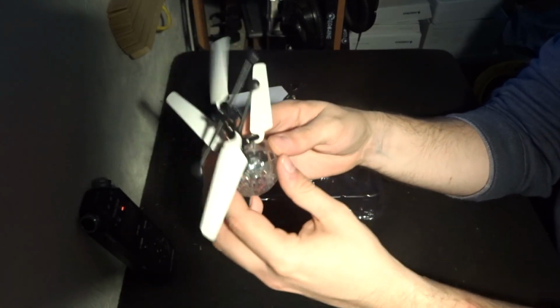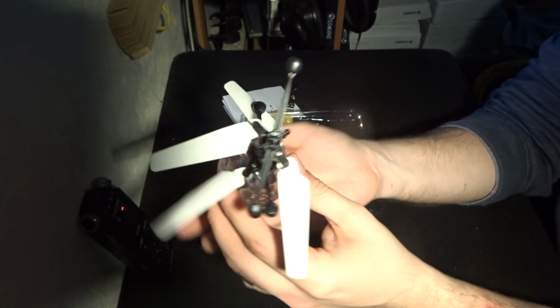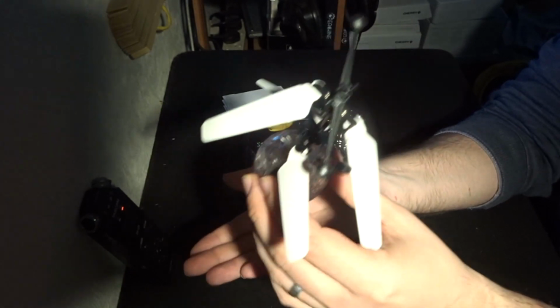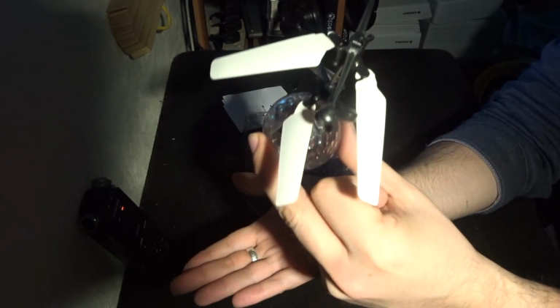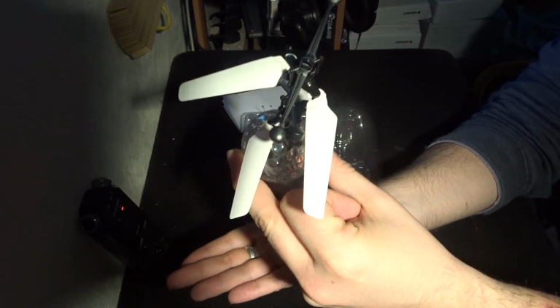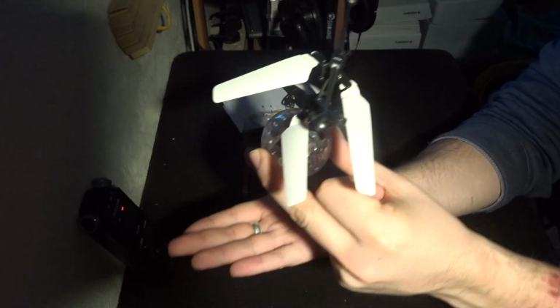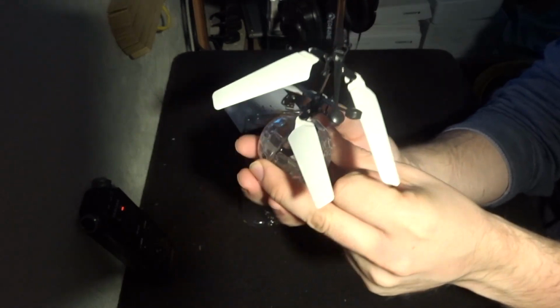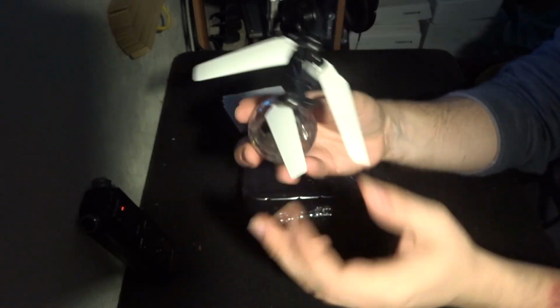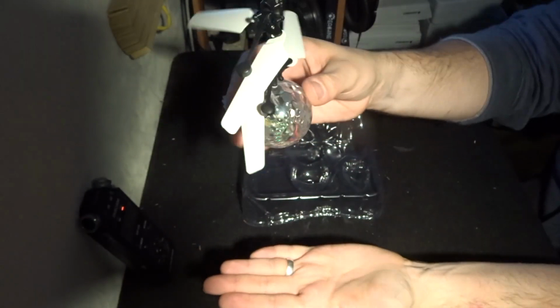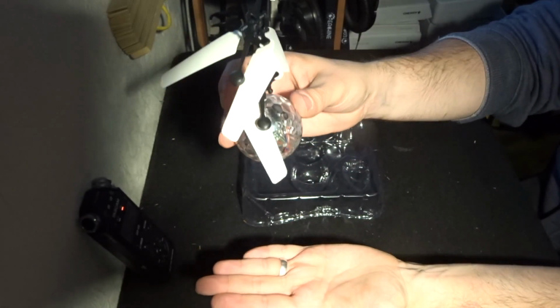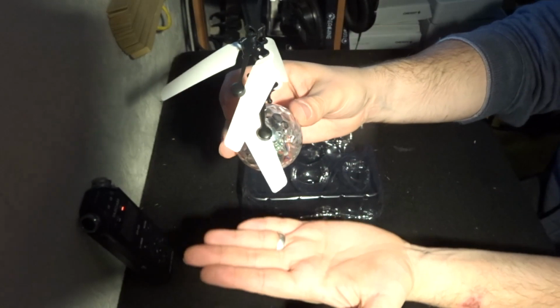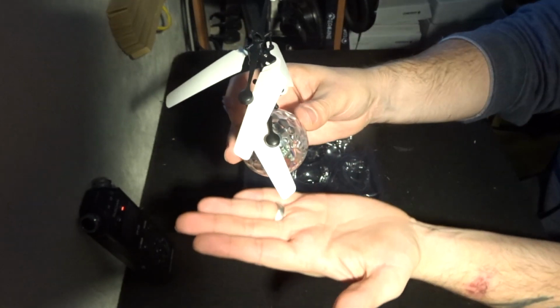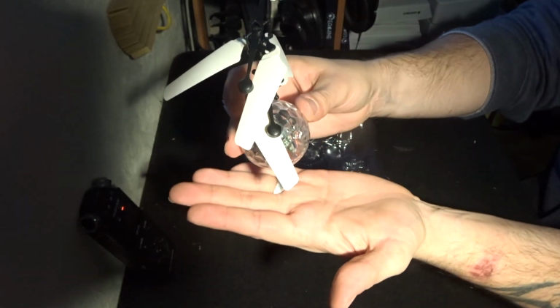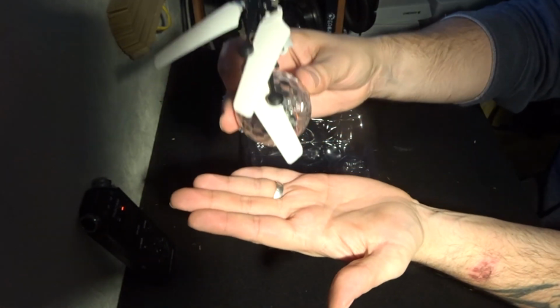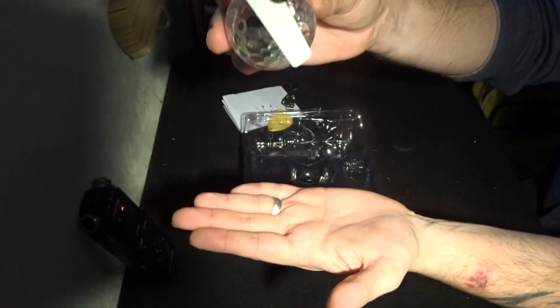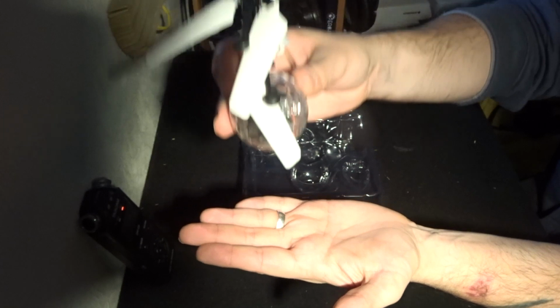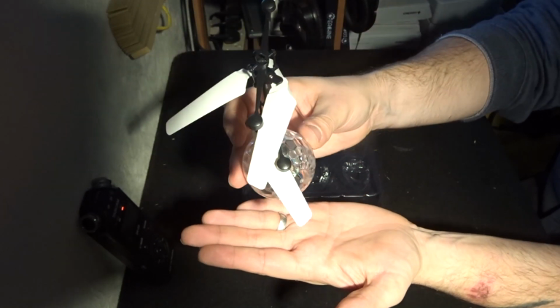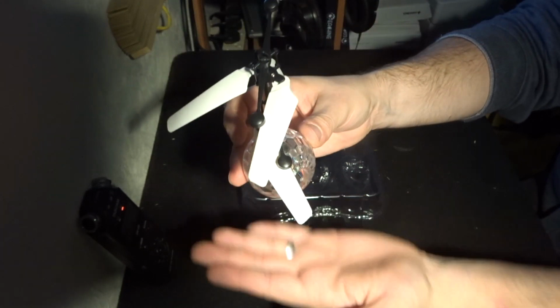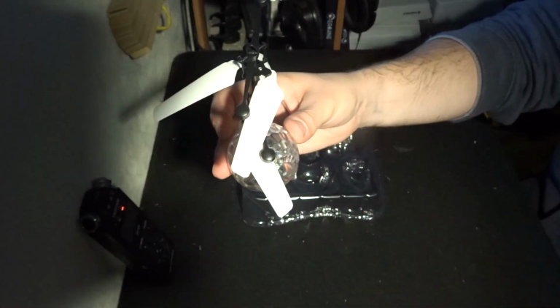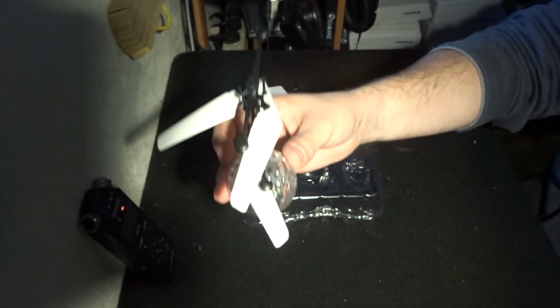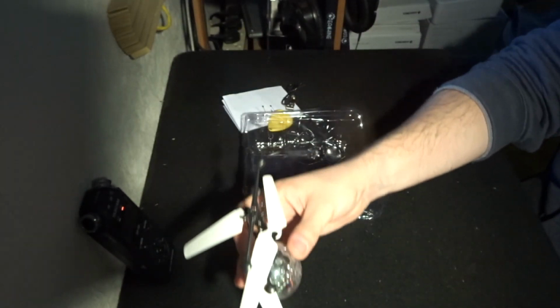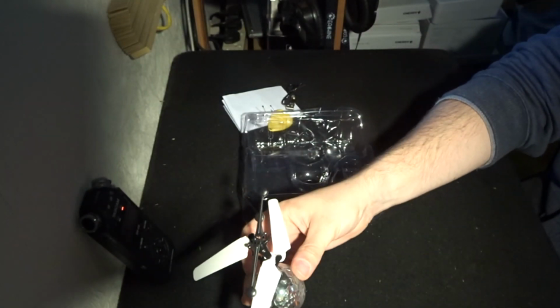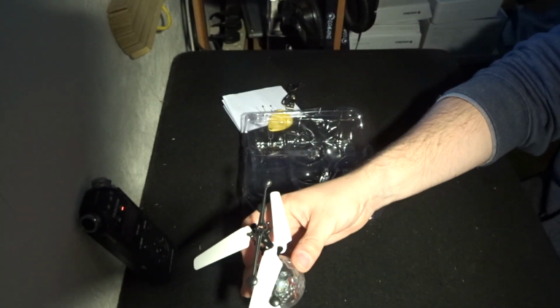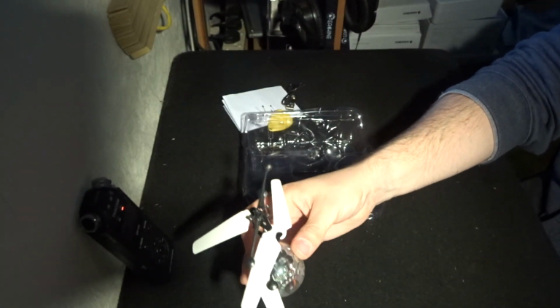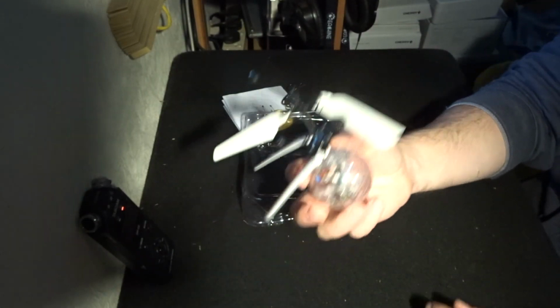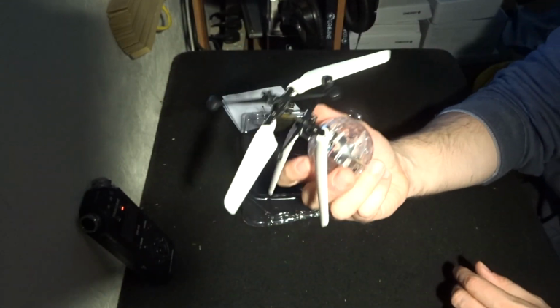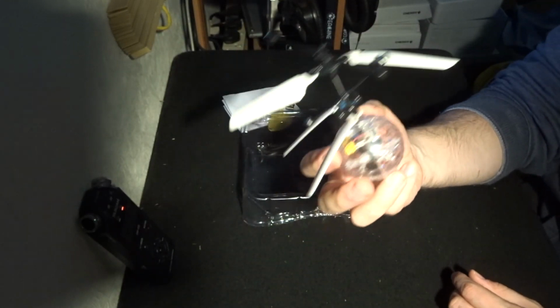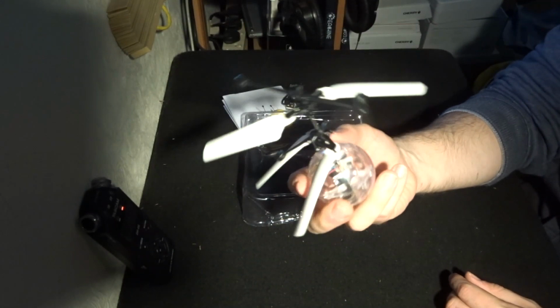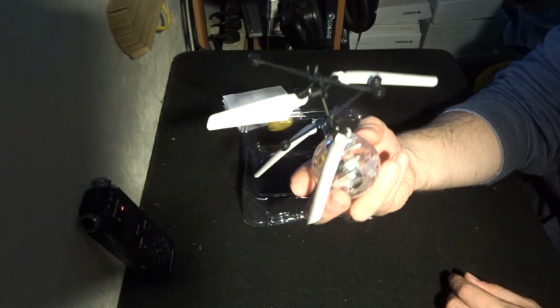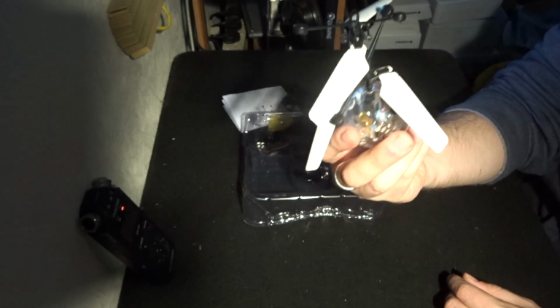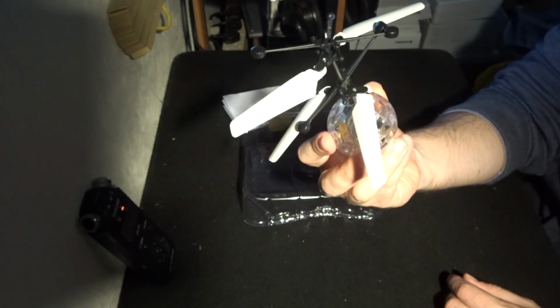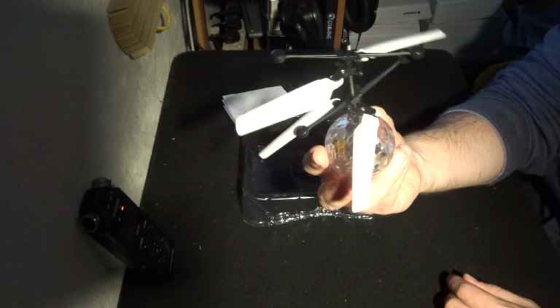There are sensors underneath, so you just hold your hand underneath and as you move your hand up the helicopter moves up, and if you move your hand away it decreases altitude. It's perfect for indoors.